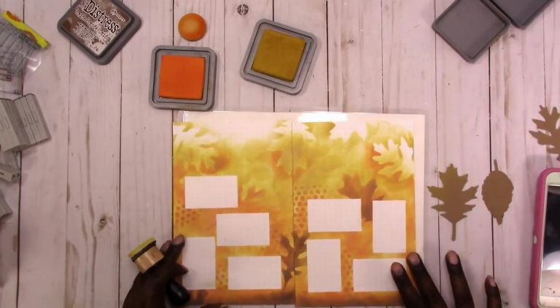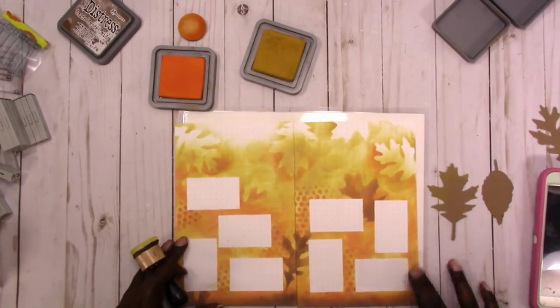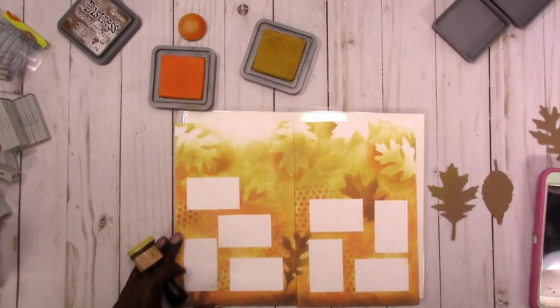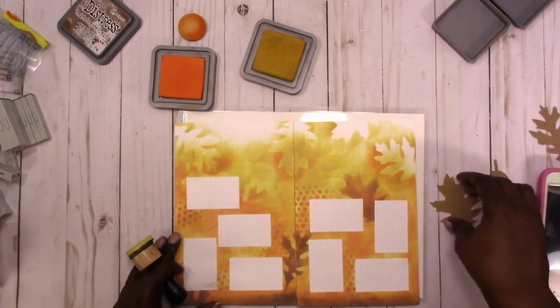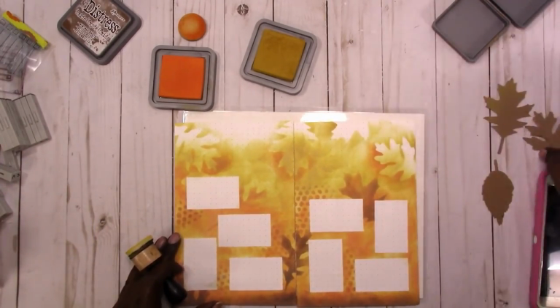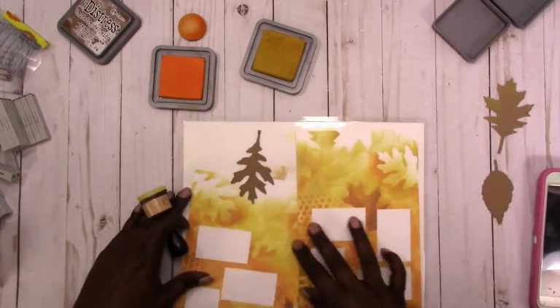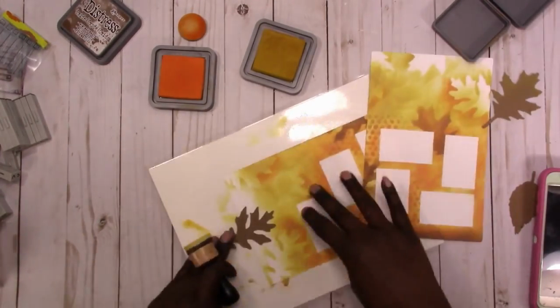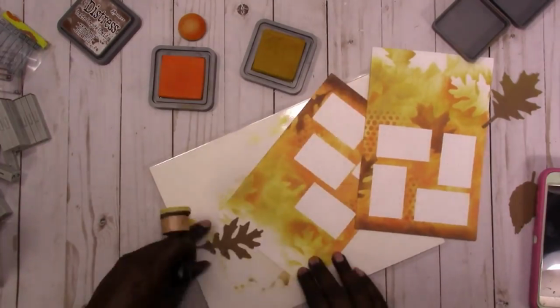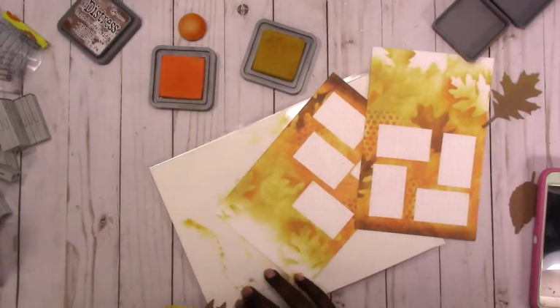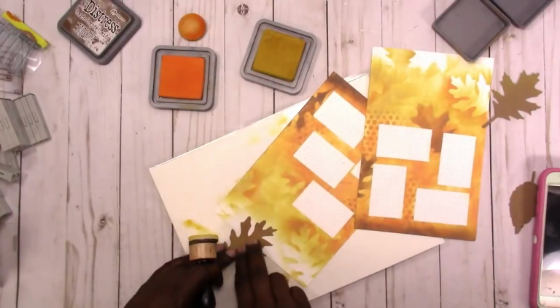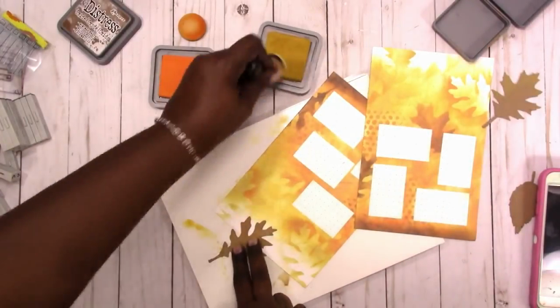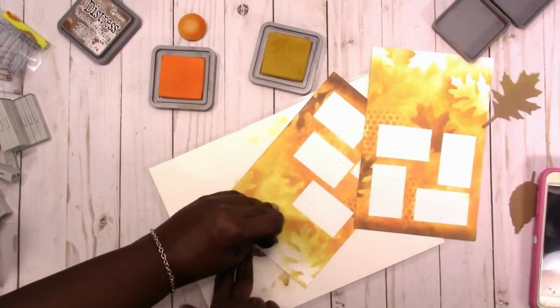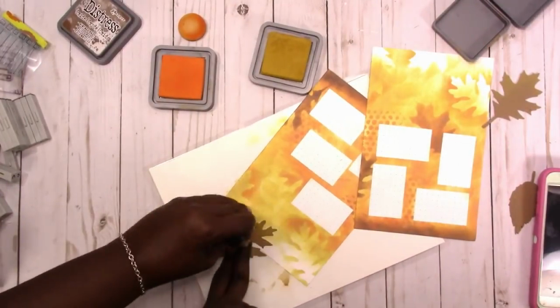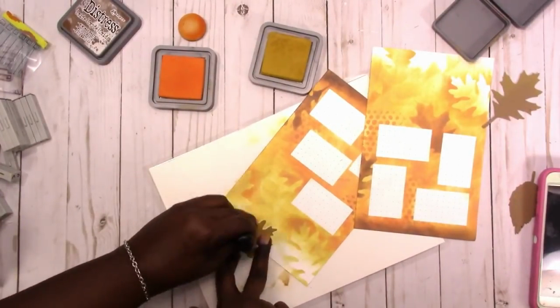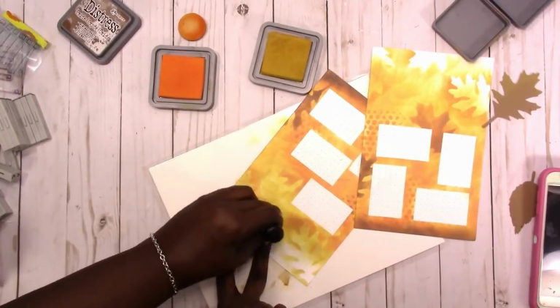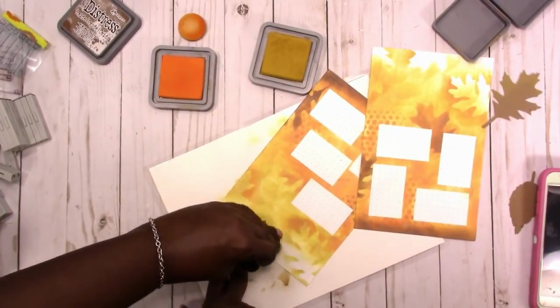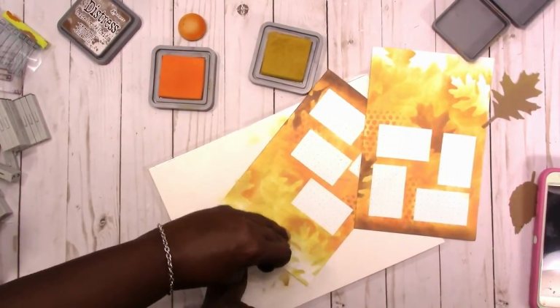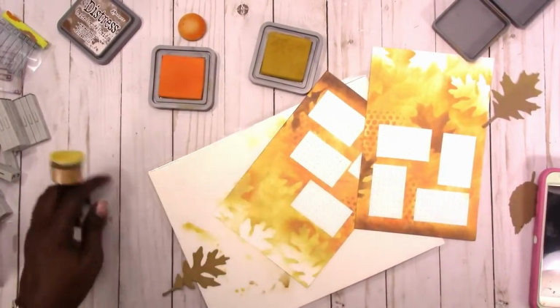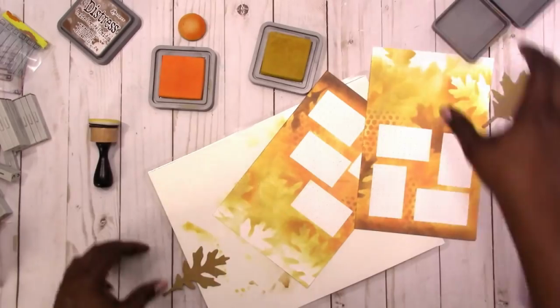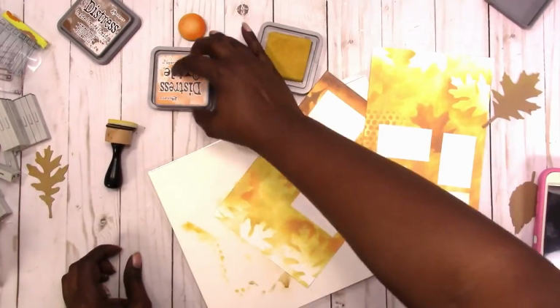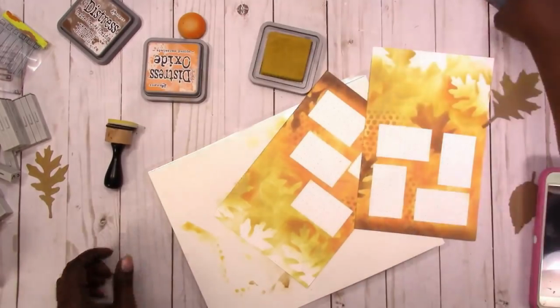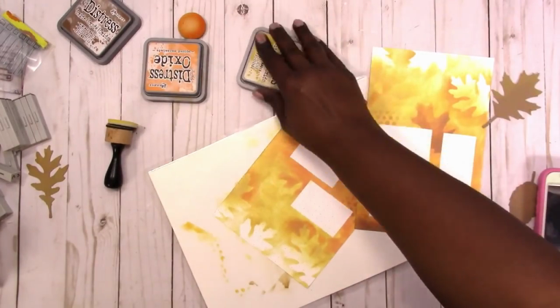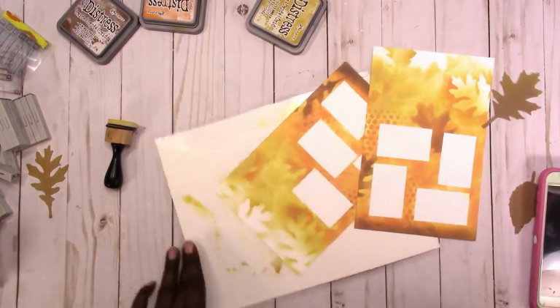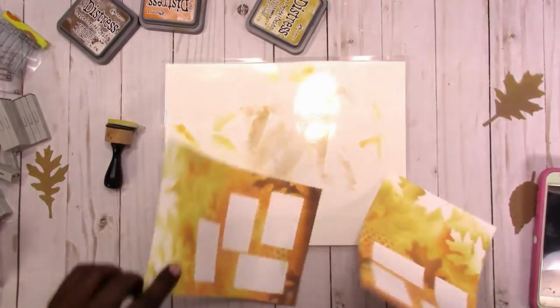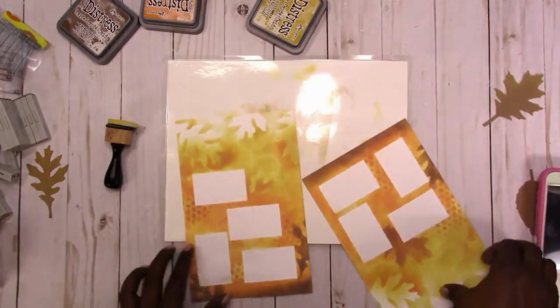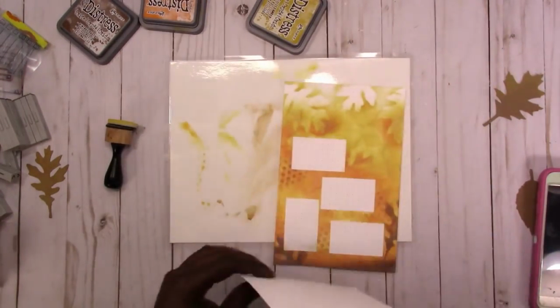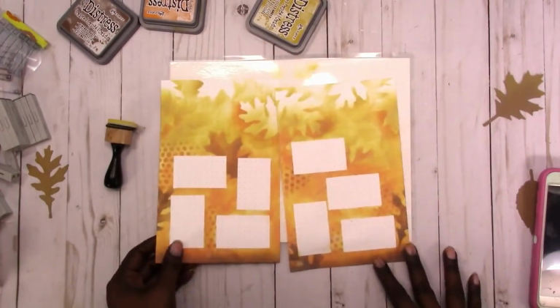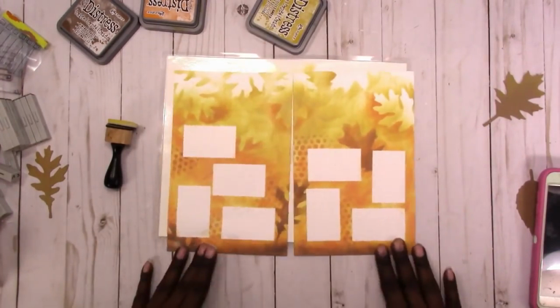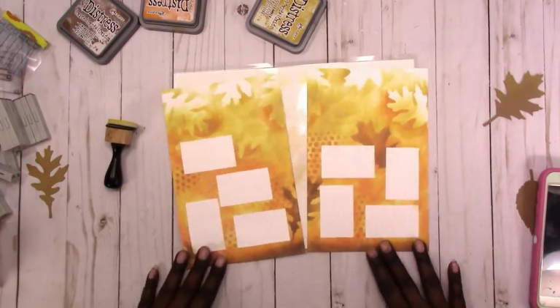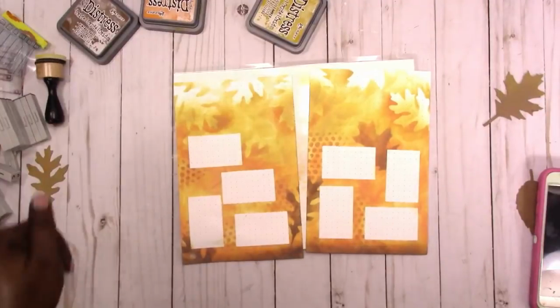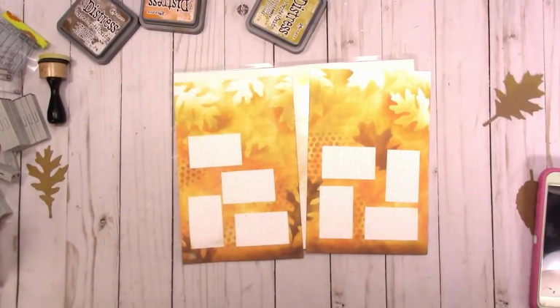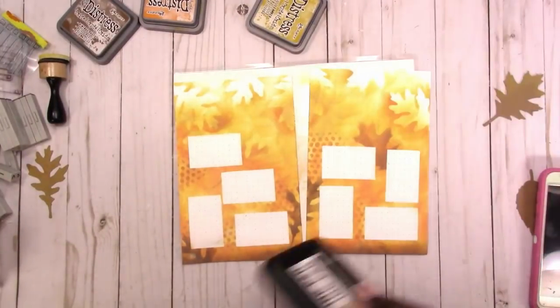By doing it that way it gives so much depth and variation in the background, because some of the items look like they're further away and some look like they're closer. Even though everything is the same size, by playing around with the color you change the depth.